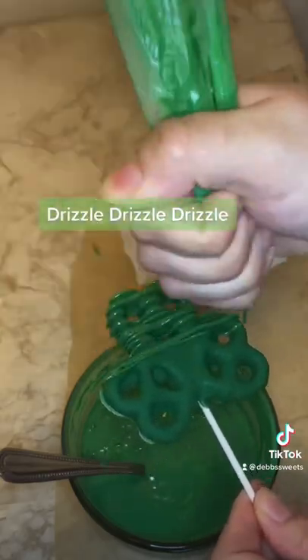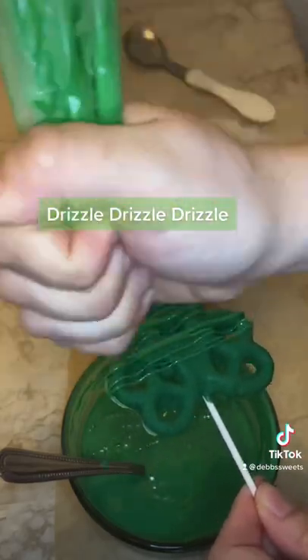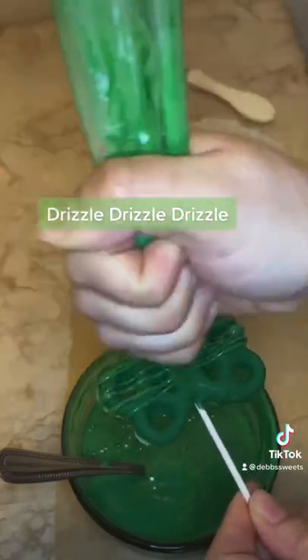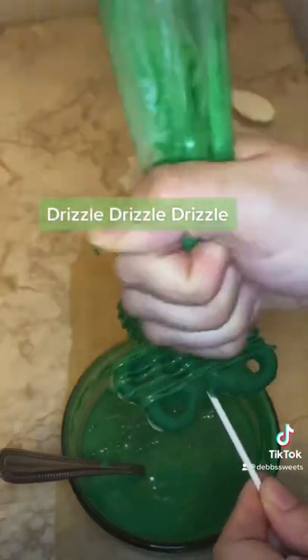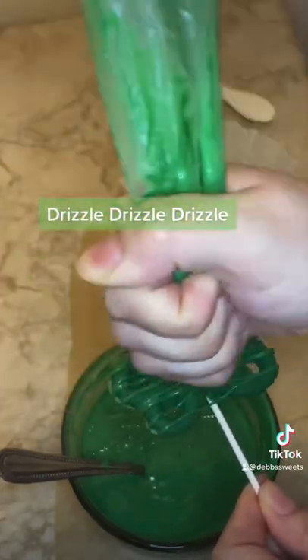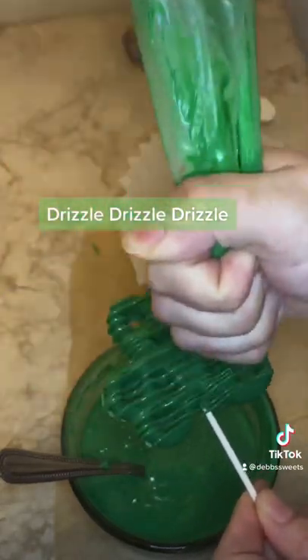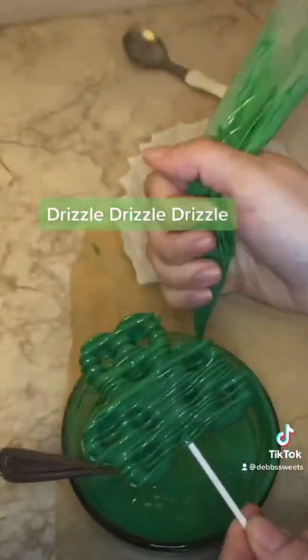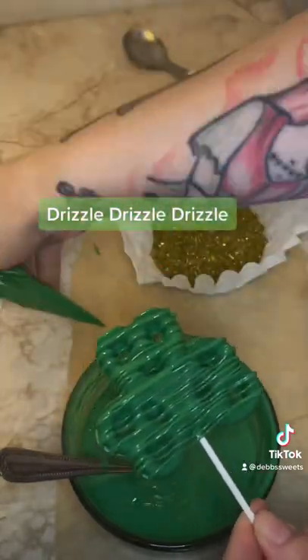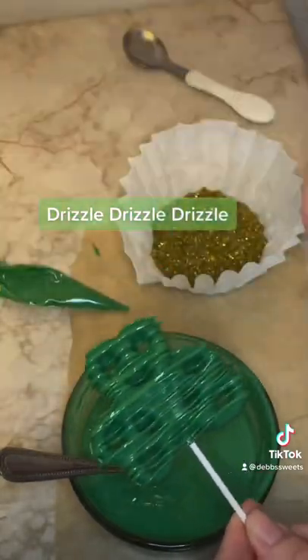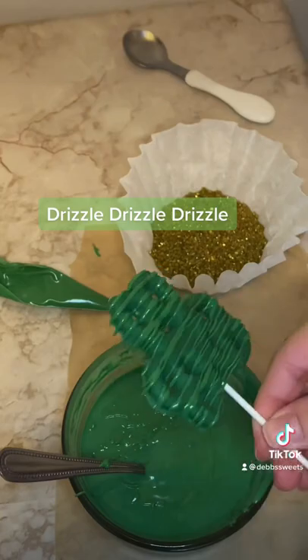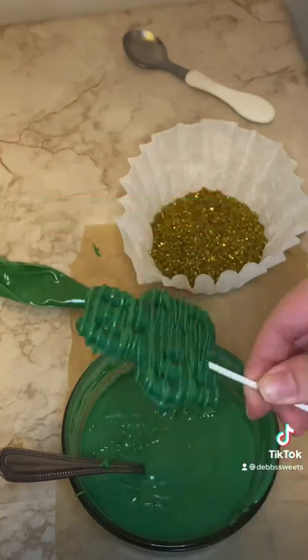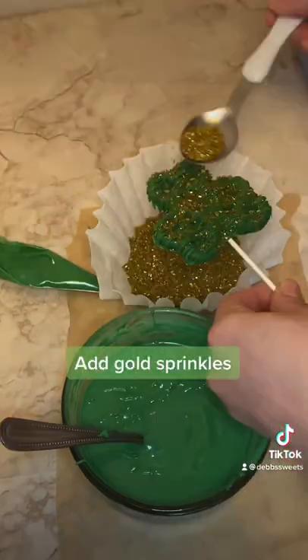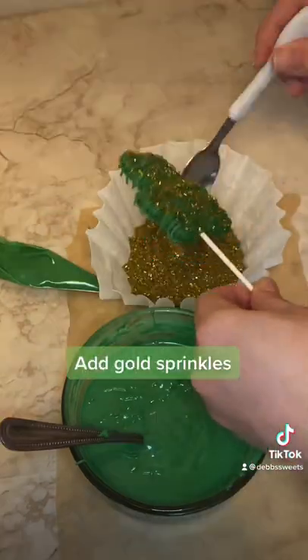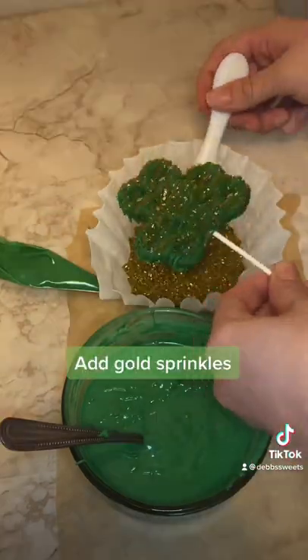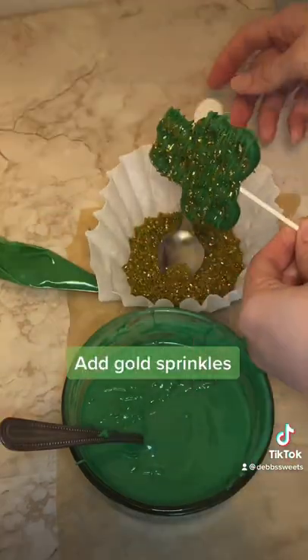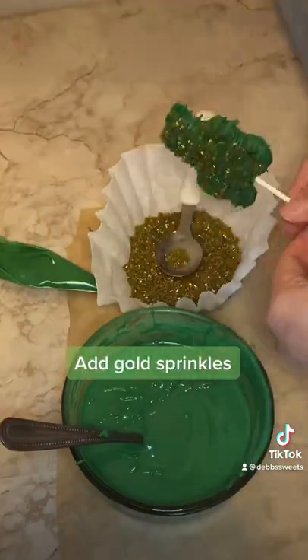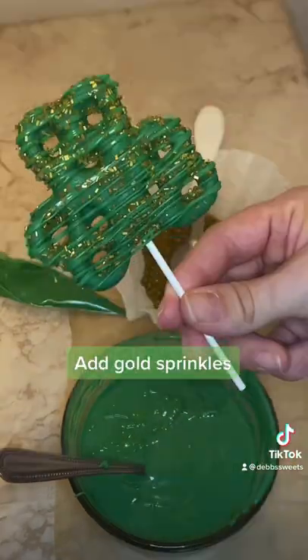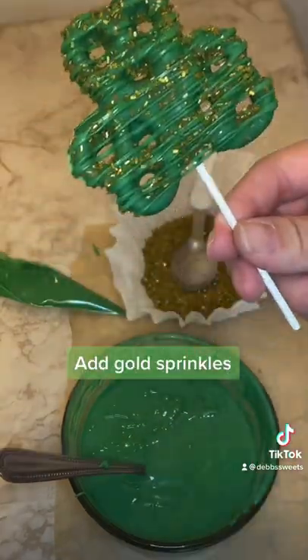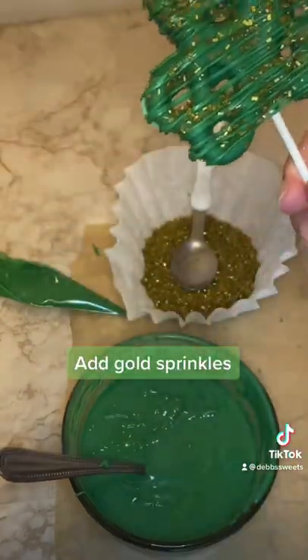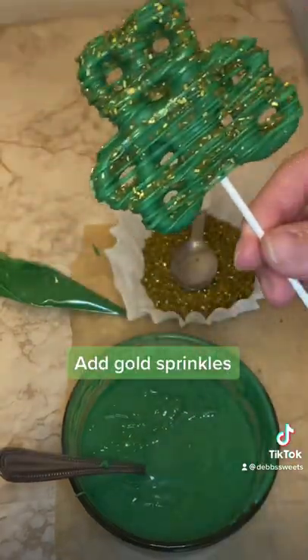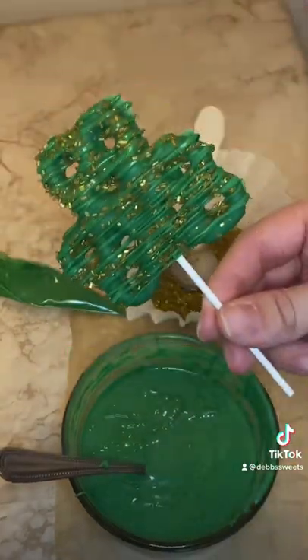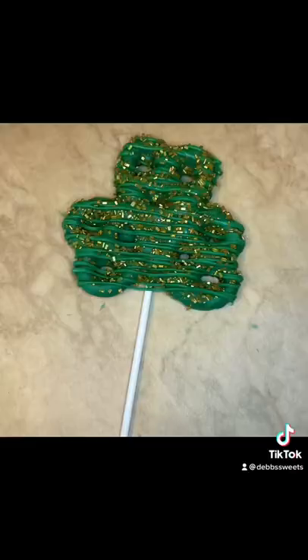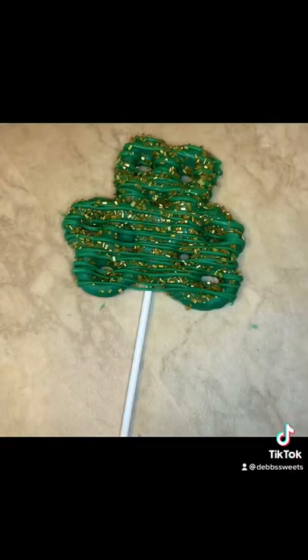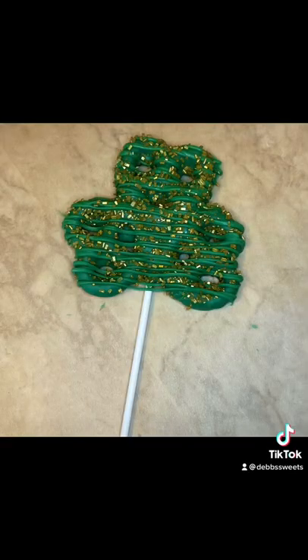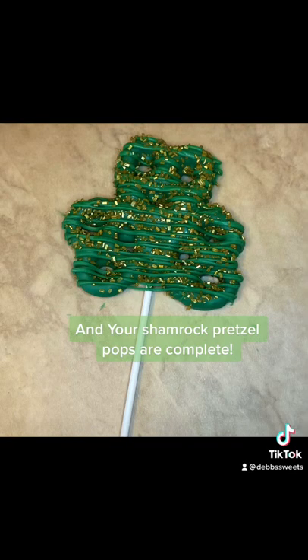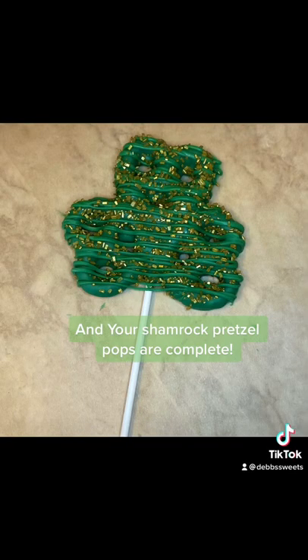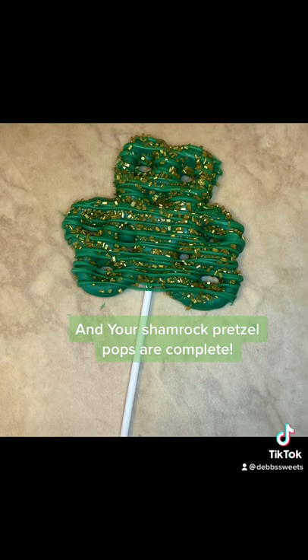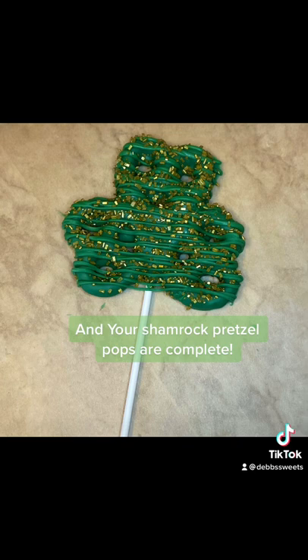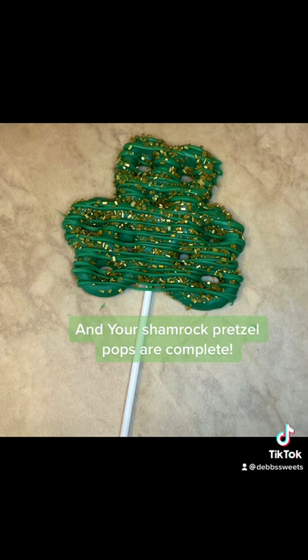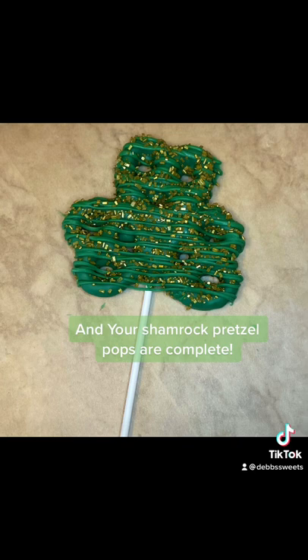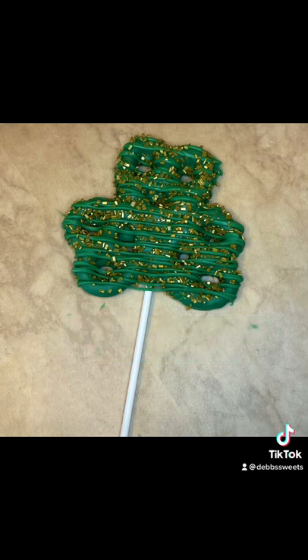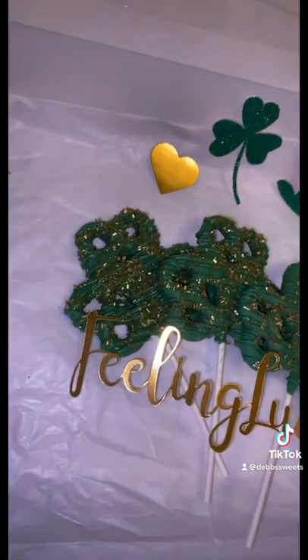Drizzle. Add gold sprinkles, and your shamrock pretzel pops are complete.